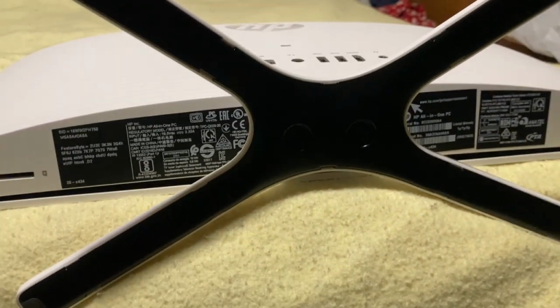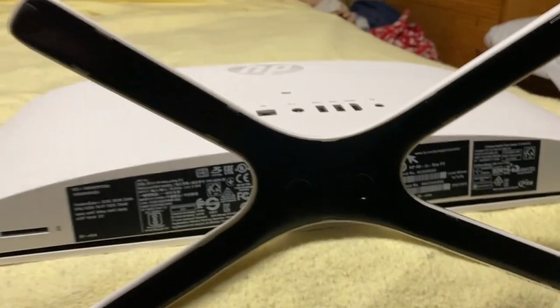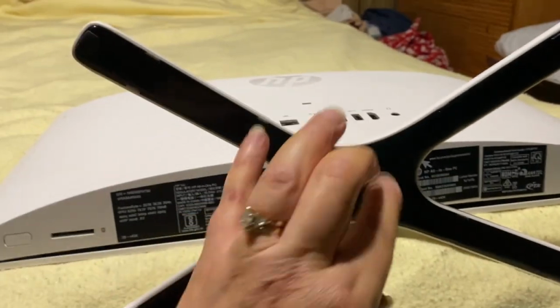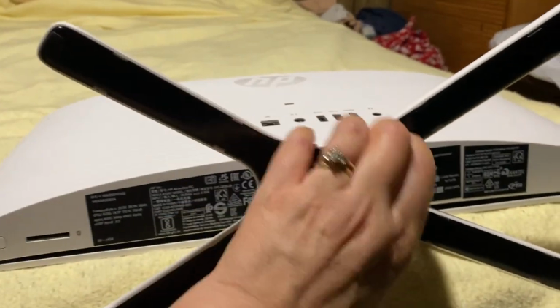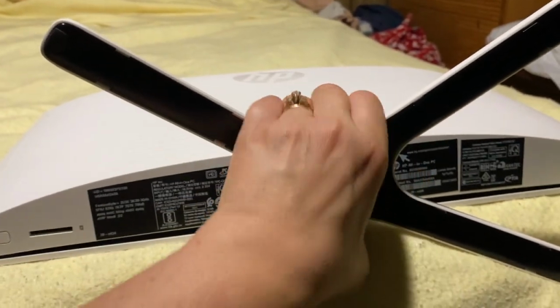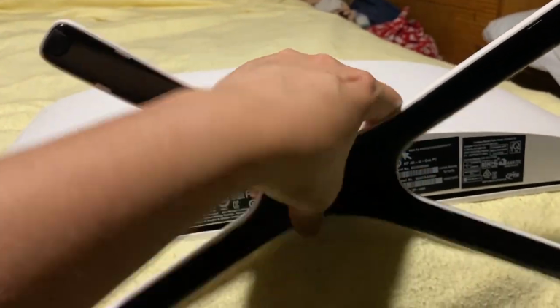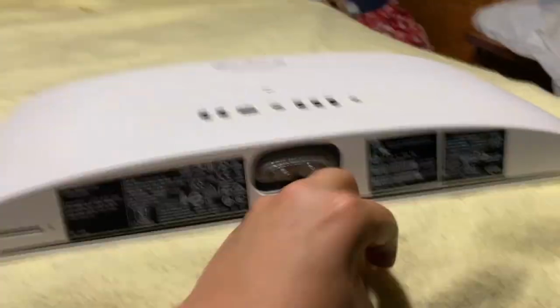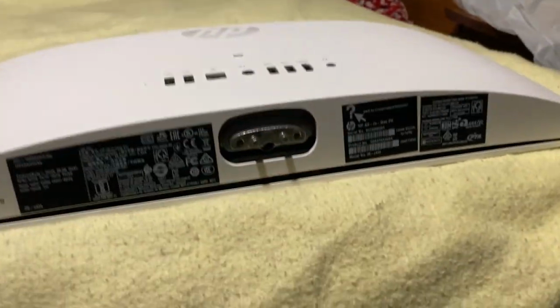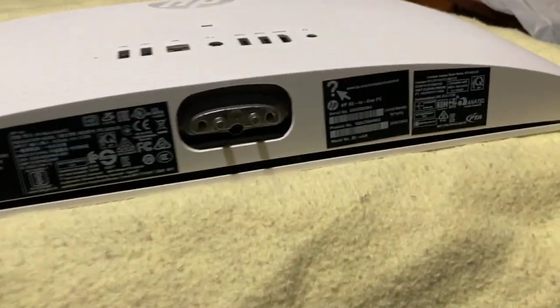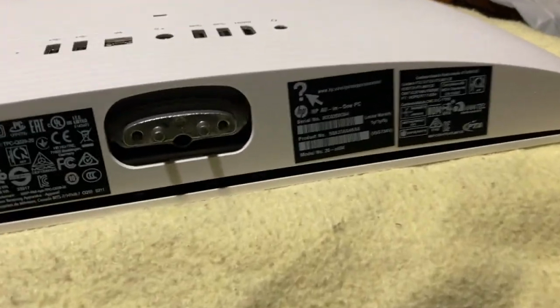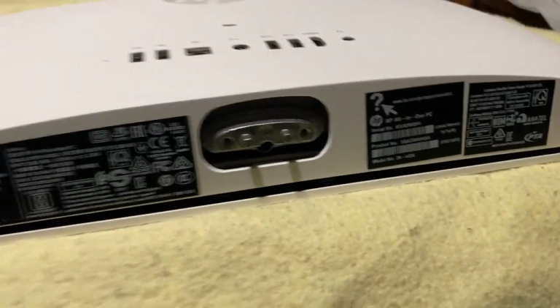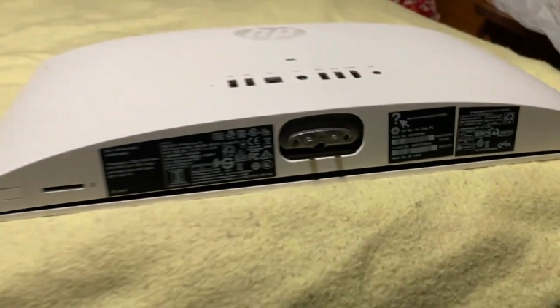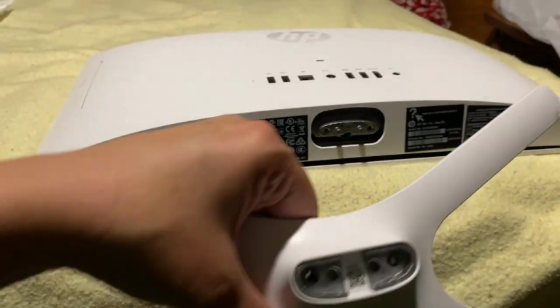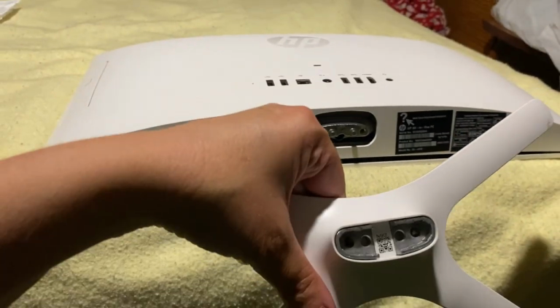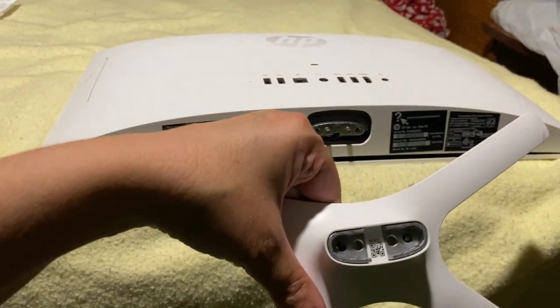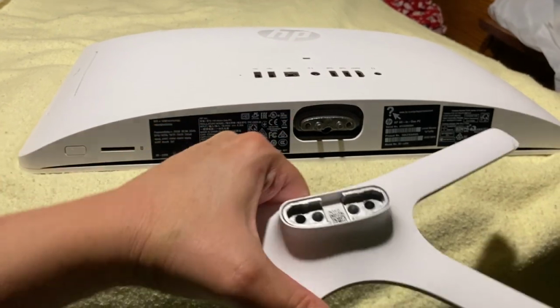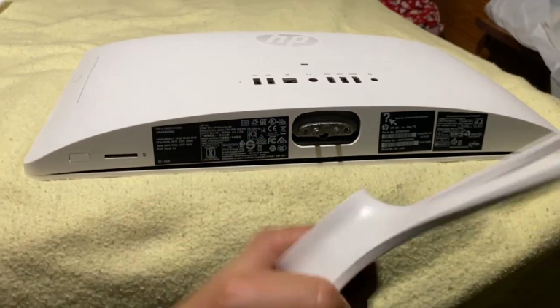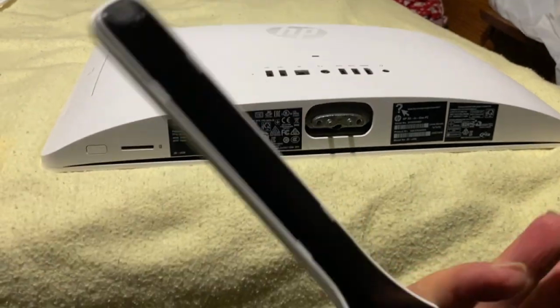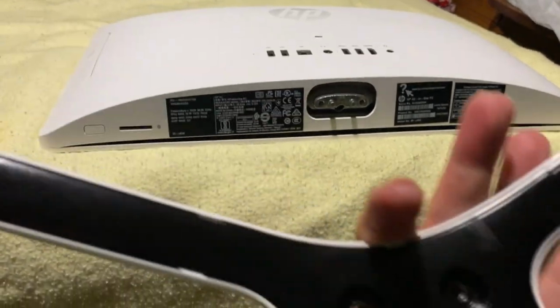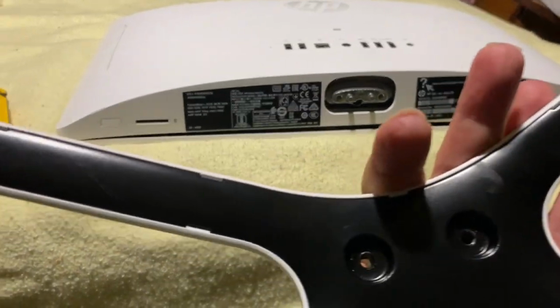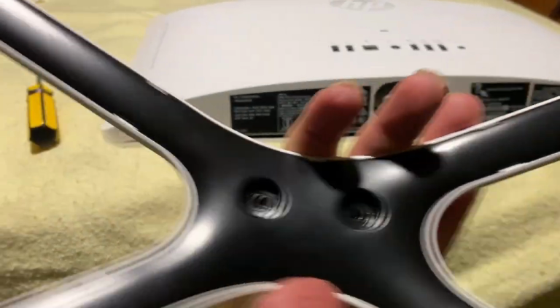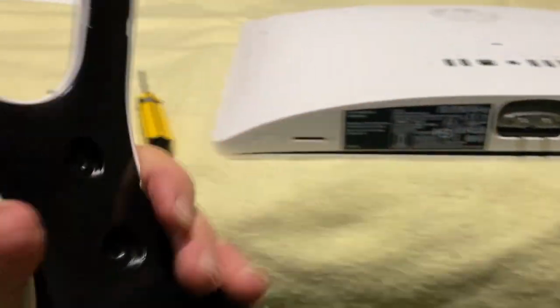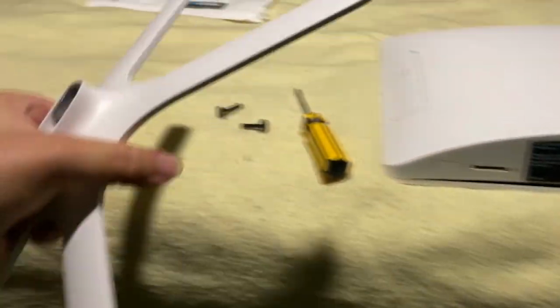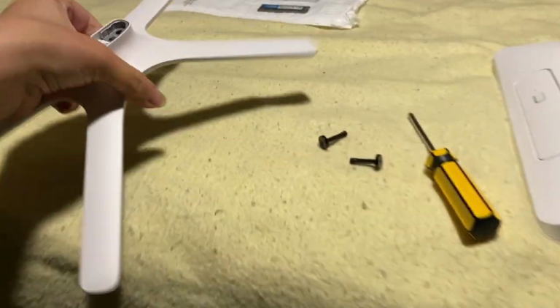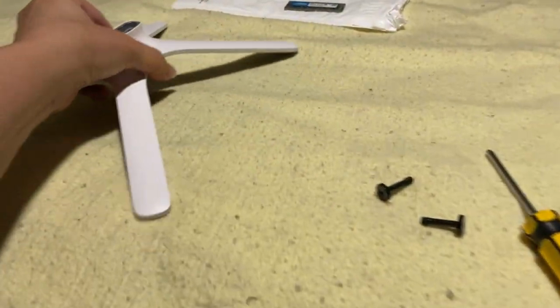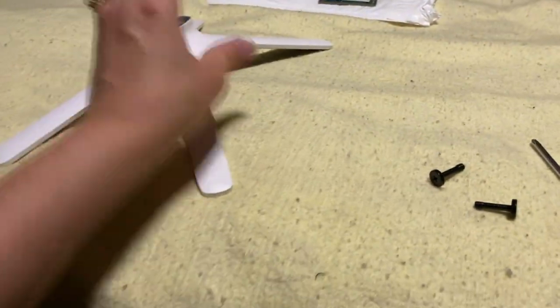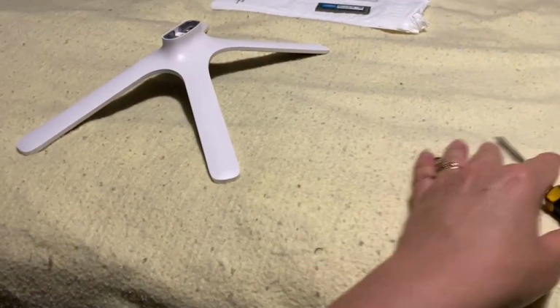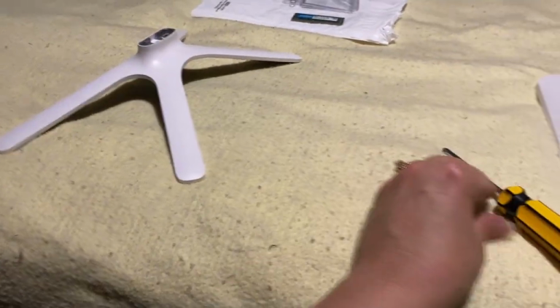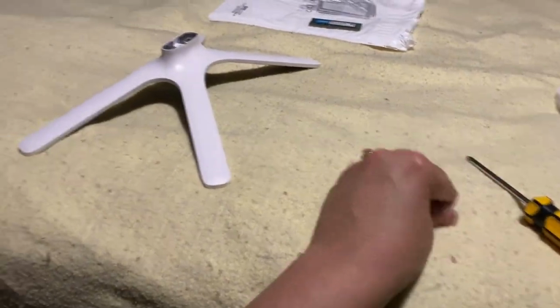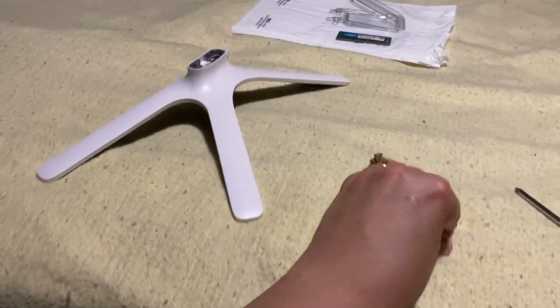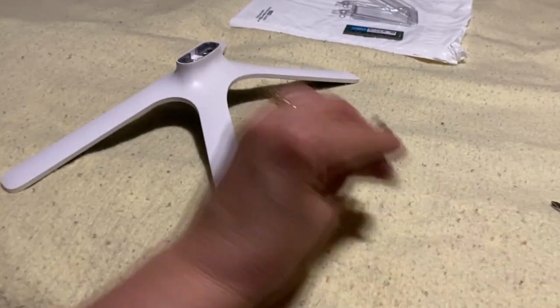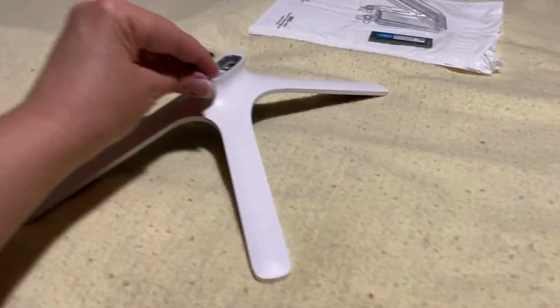That was easy — that's the stand, comes right off. And then you can set that aside with the screws.